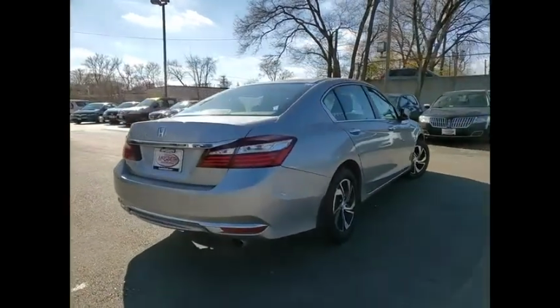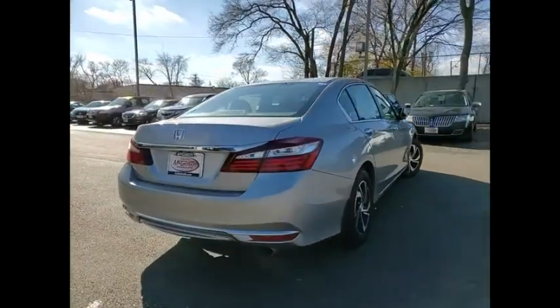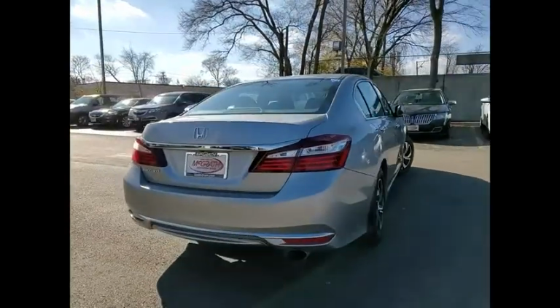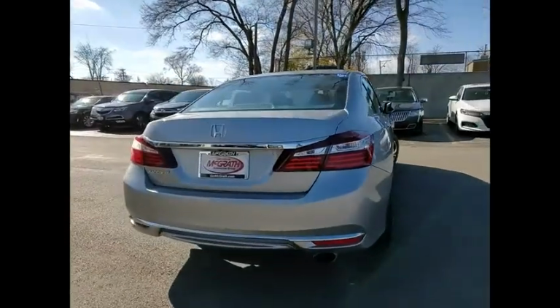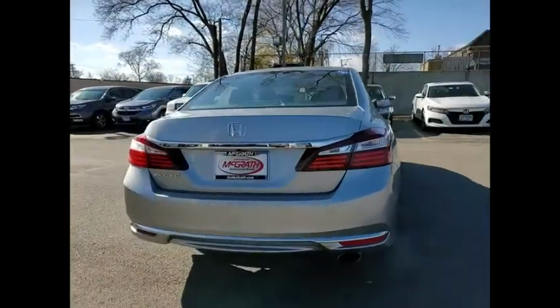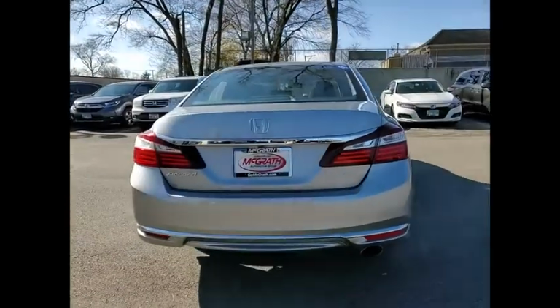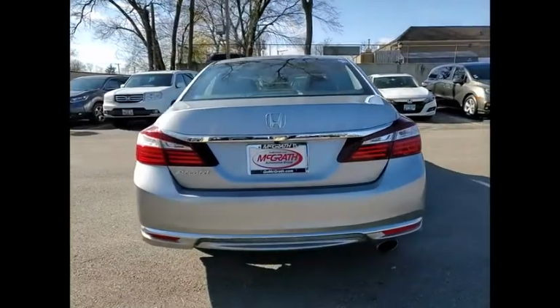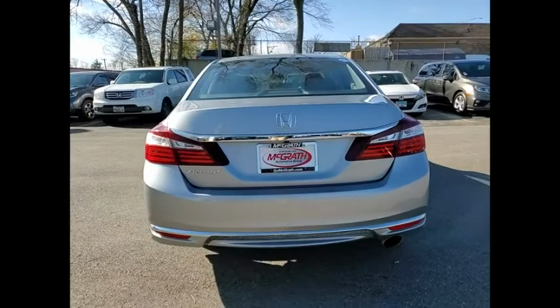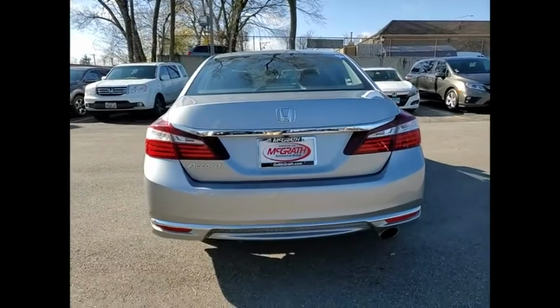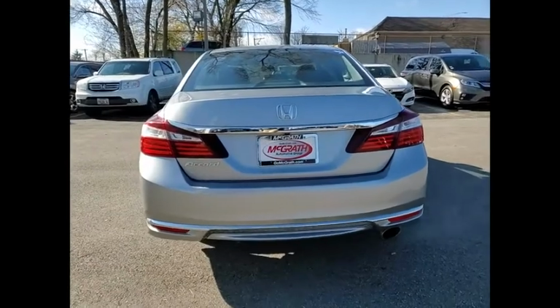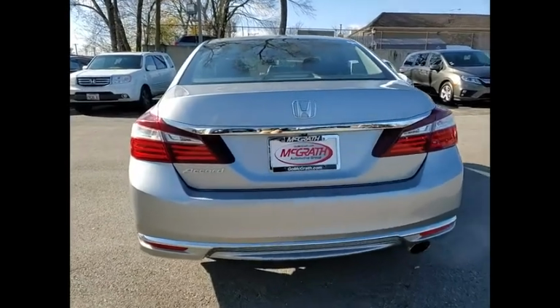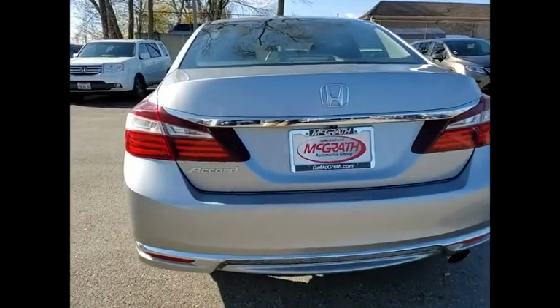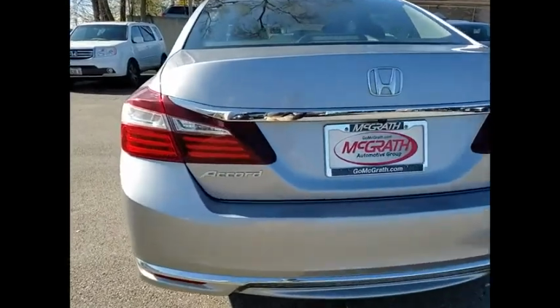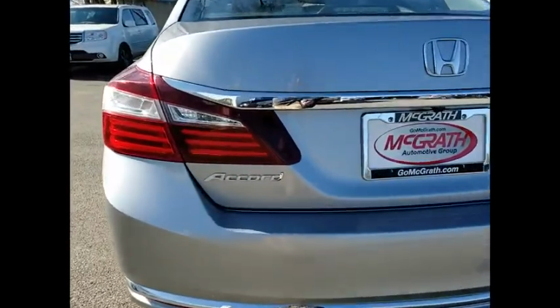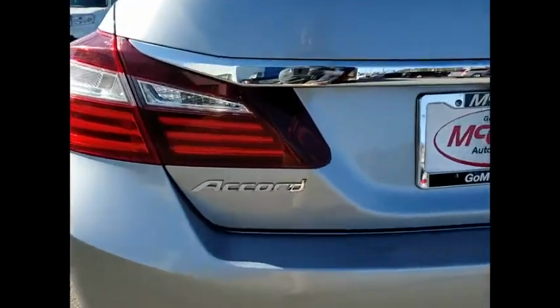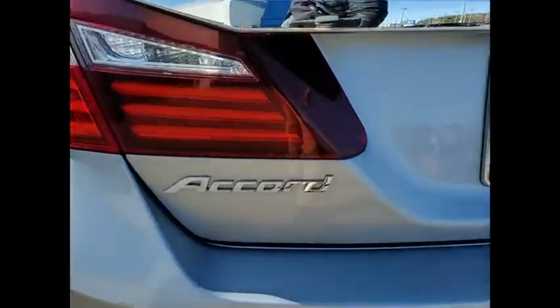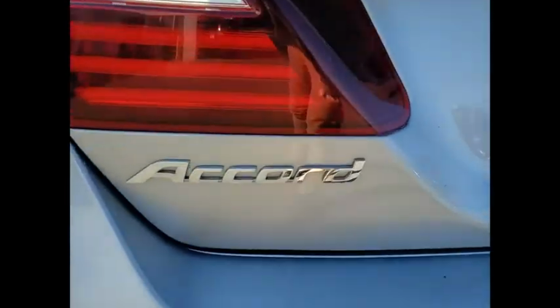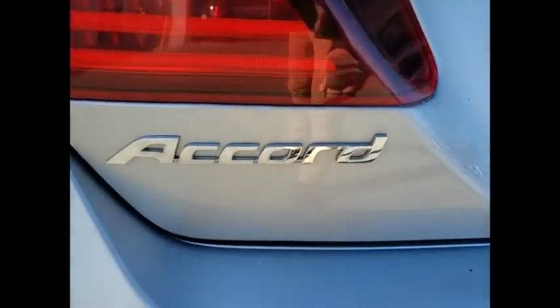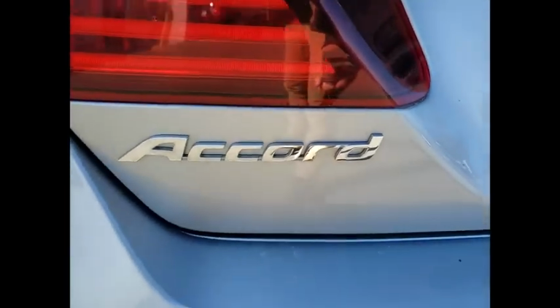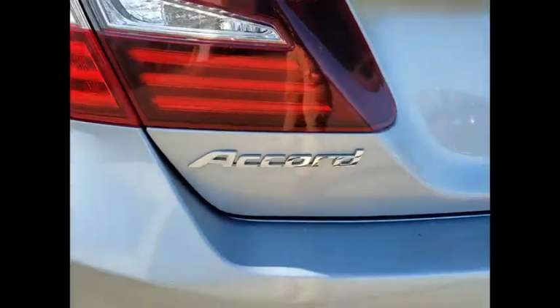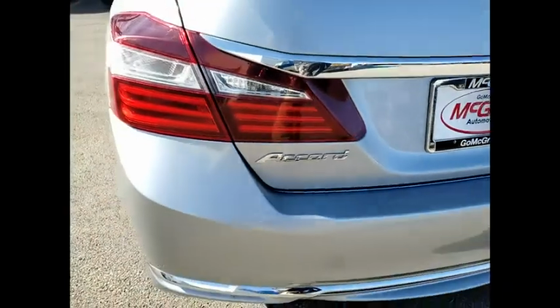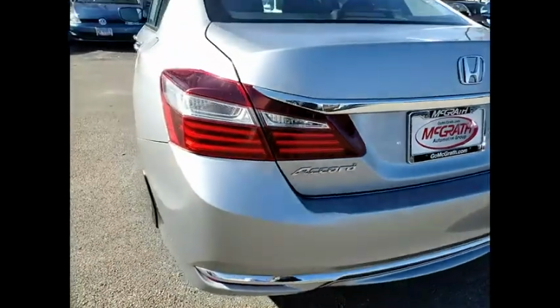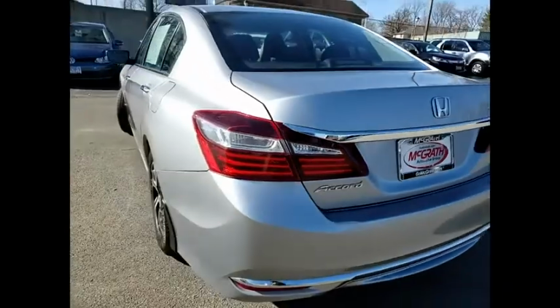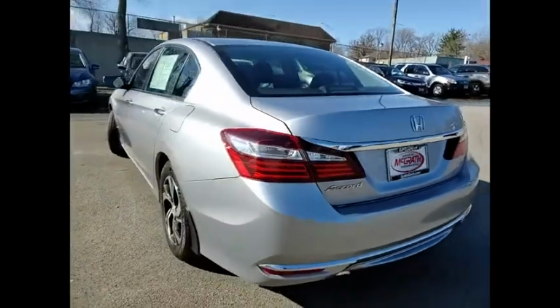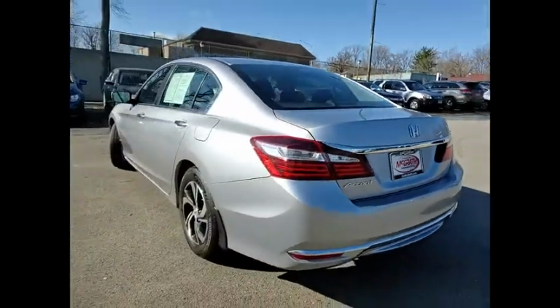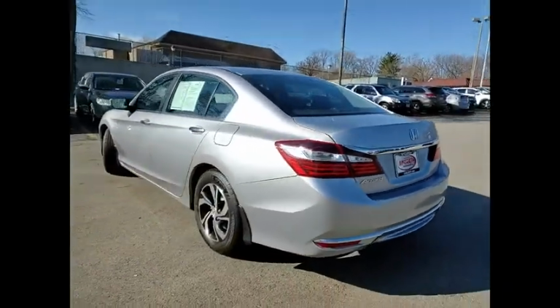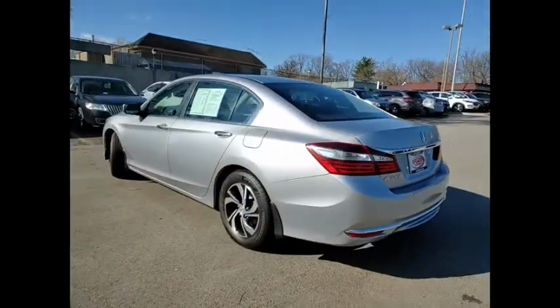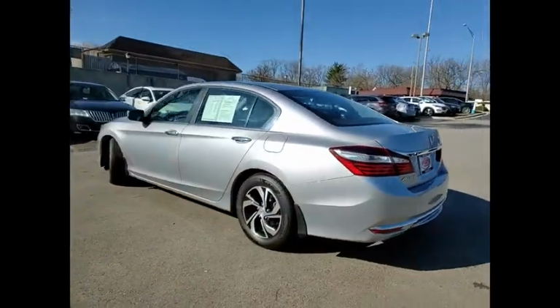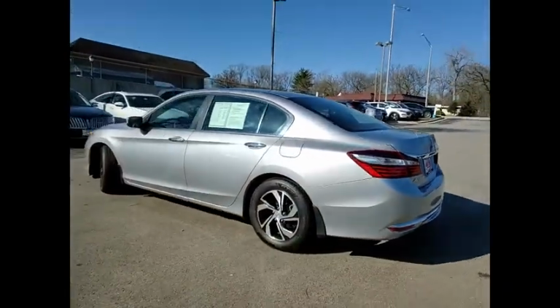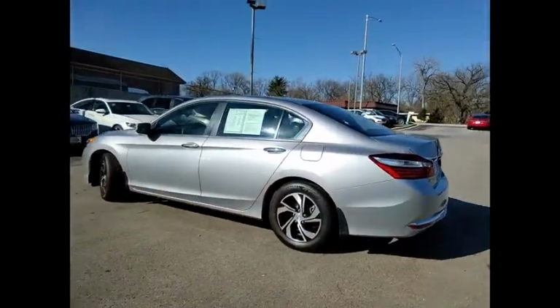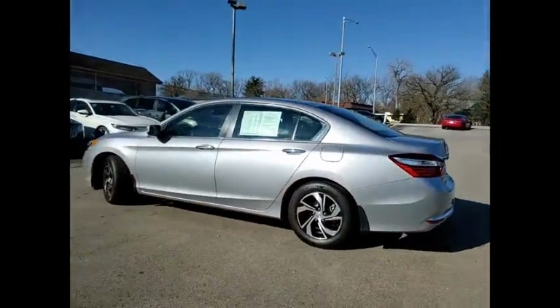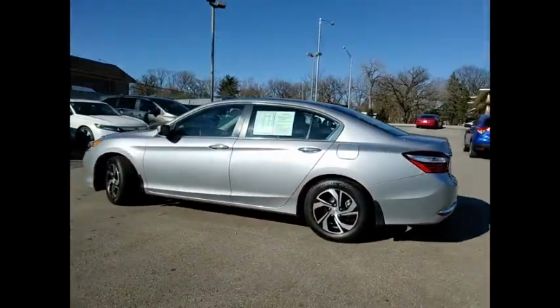Tire pressure monitor, aluminum wheels, brake assist, traction control, stability control, daytime running lights, engine immobilizer, driver illuminated vanity mirror, remote trunk release, FWD.